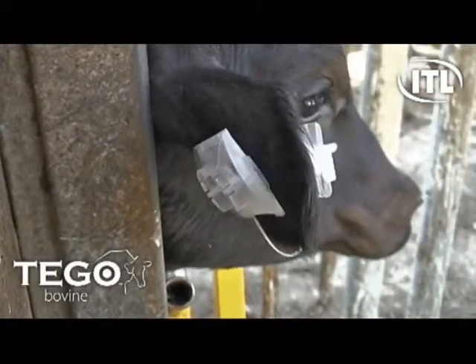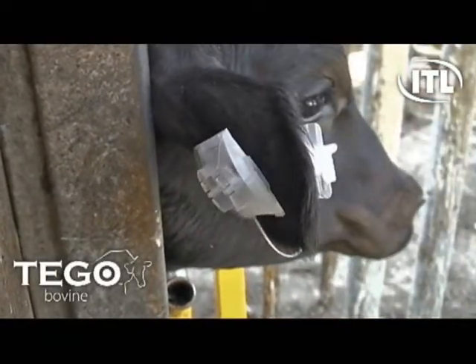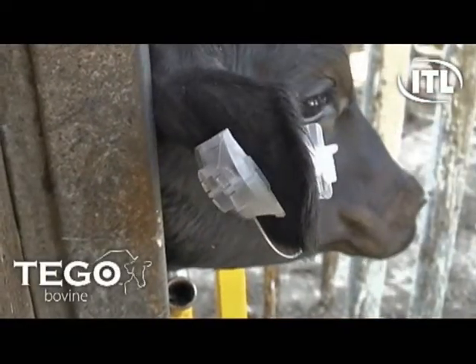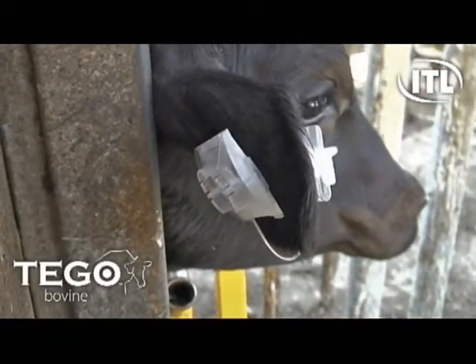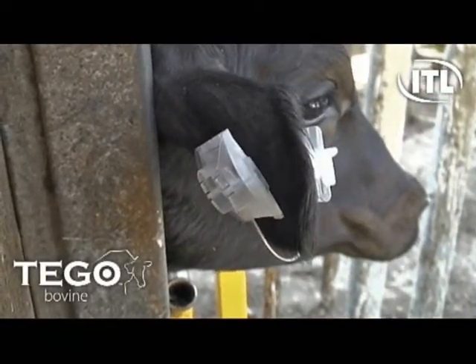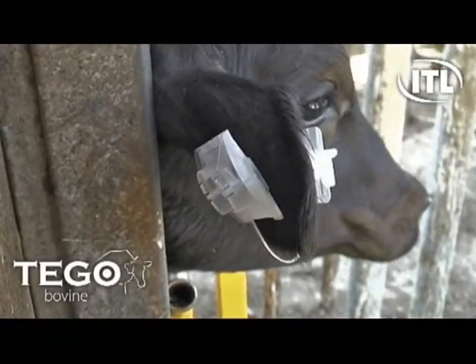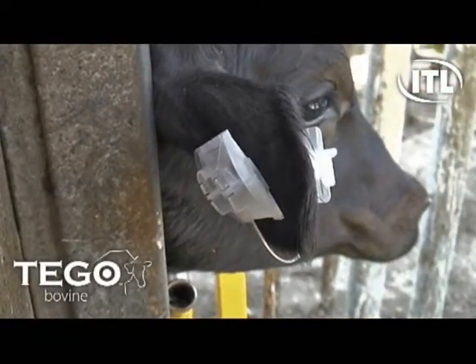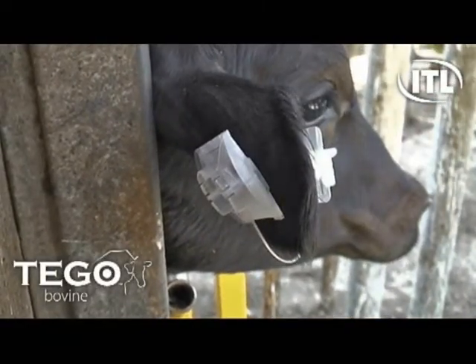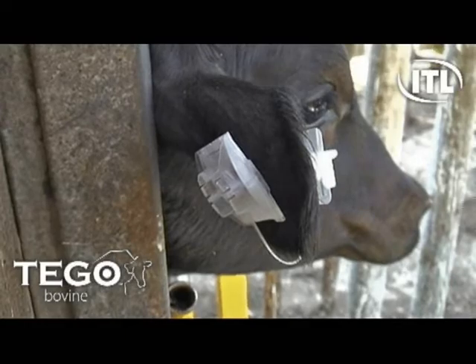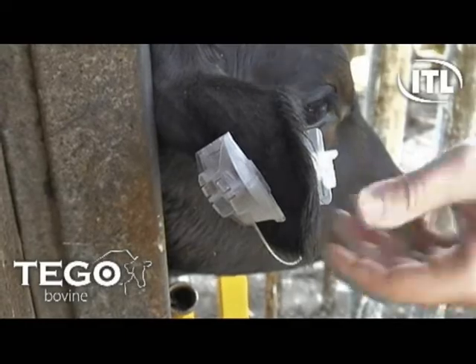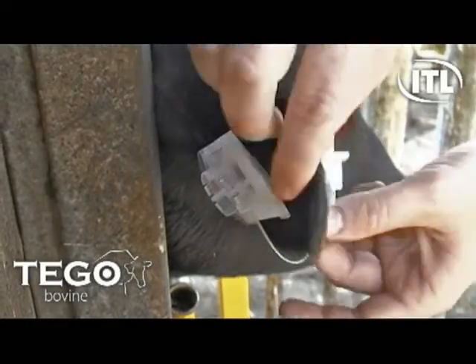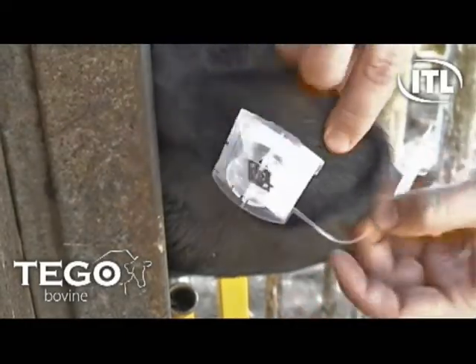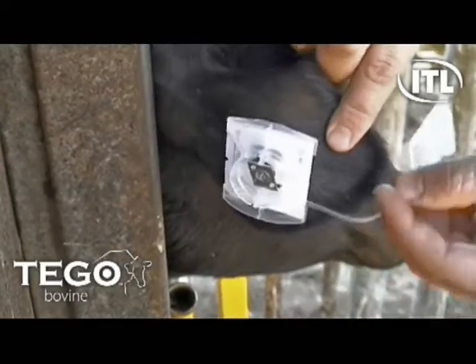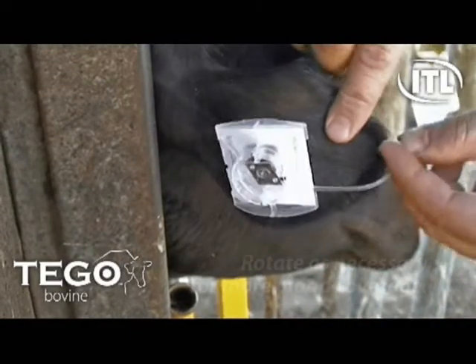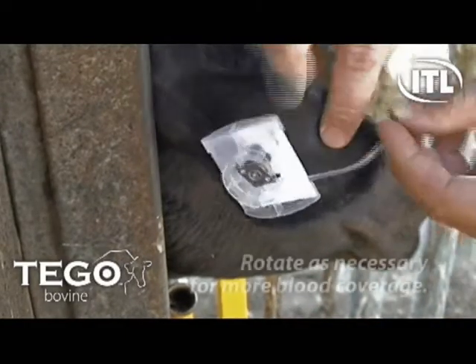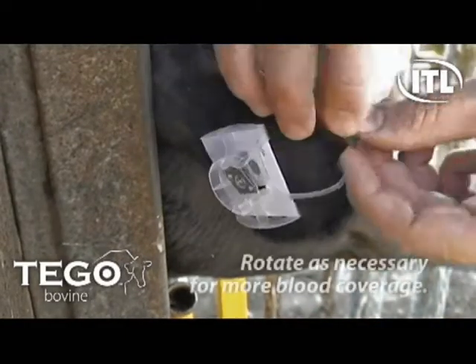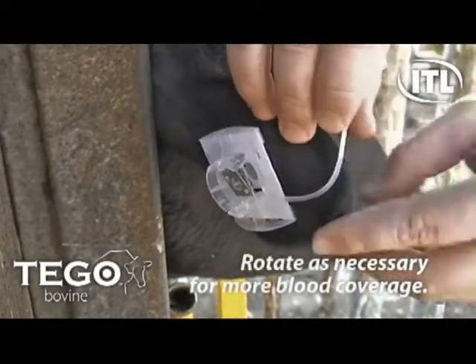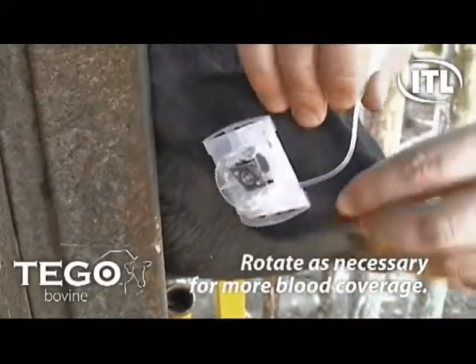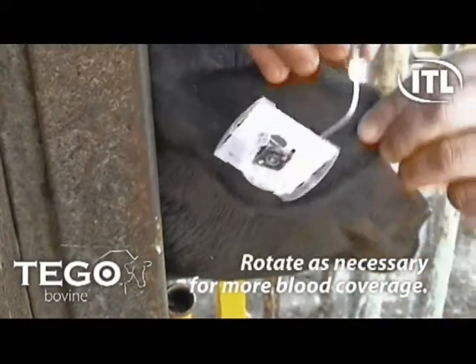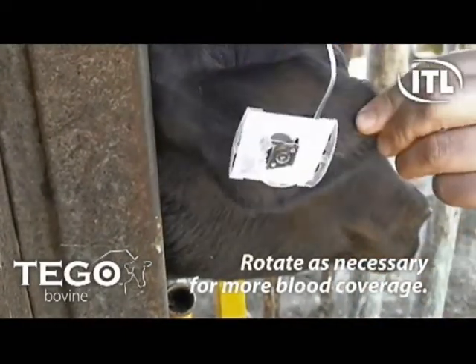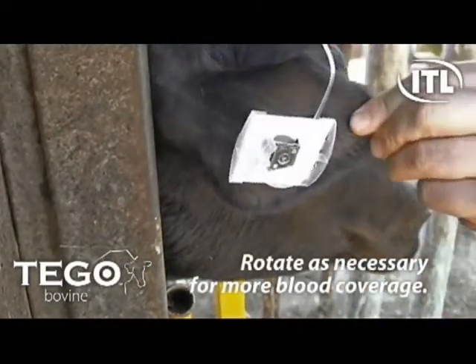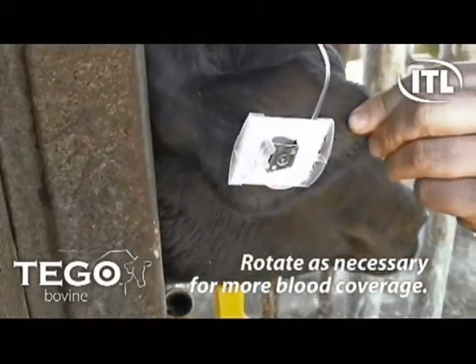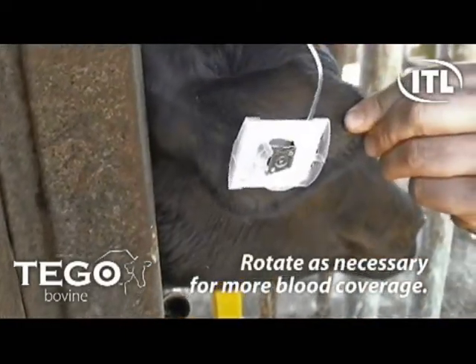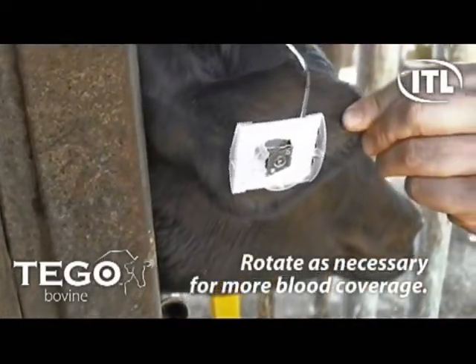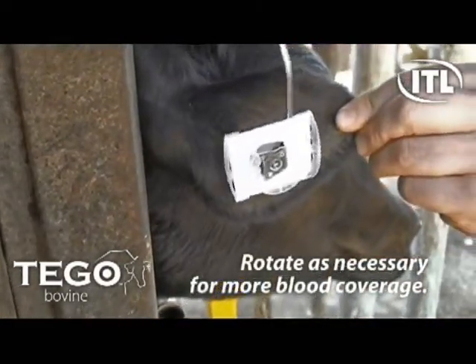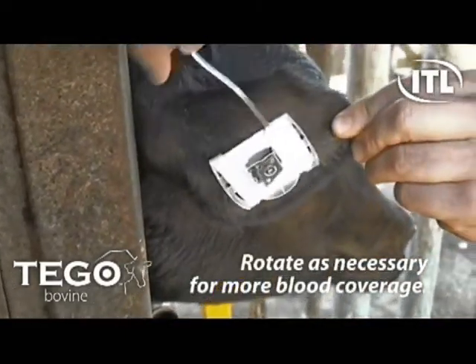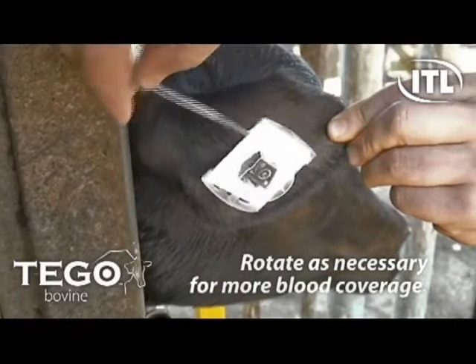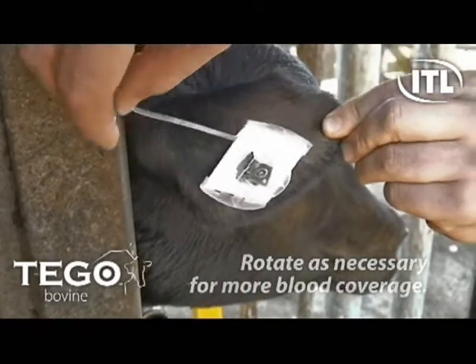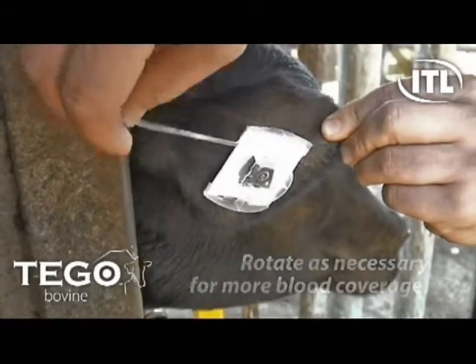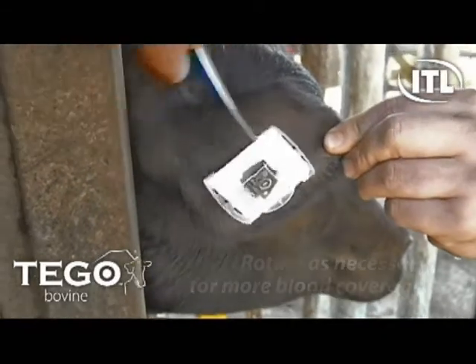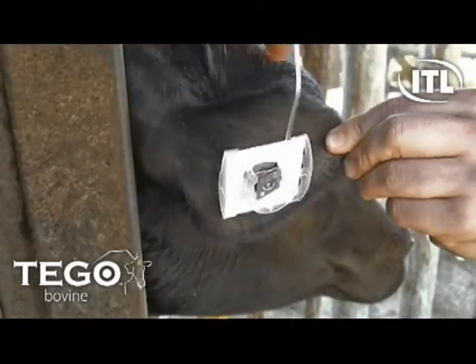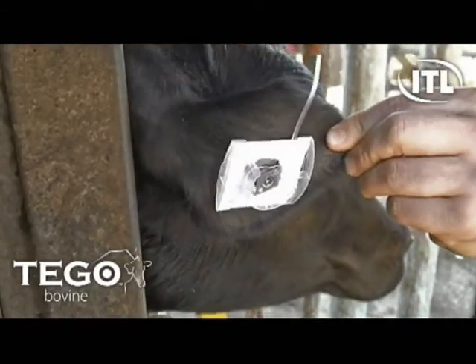To obtain a larger sample, you can rotate the device. Once saturation has occurred, hold the ear with one hand and pull the kit away with the other hand using the hanging tab.